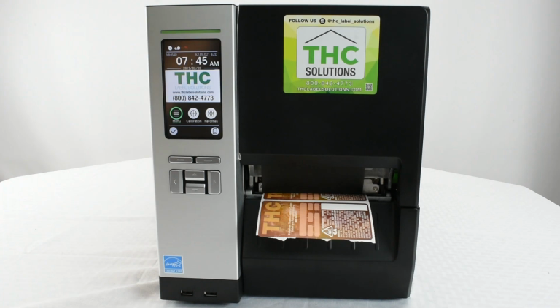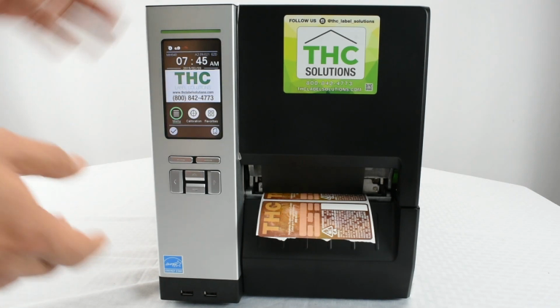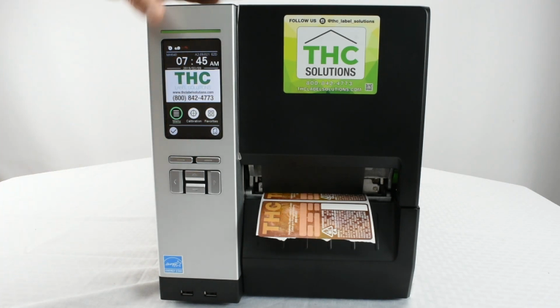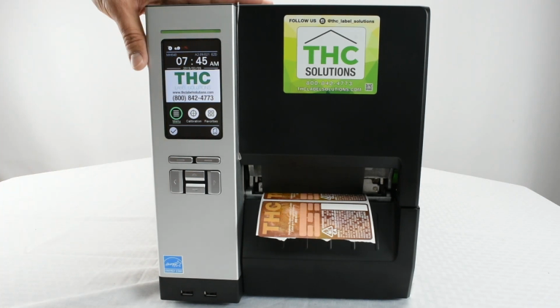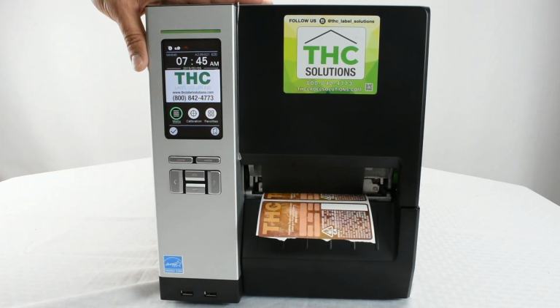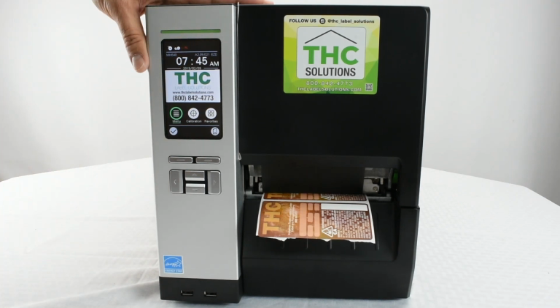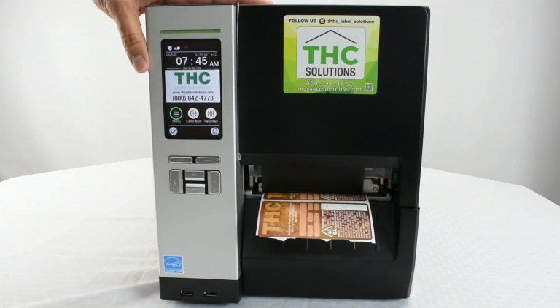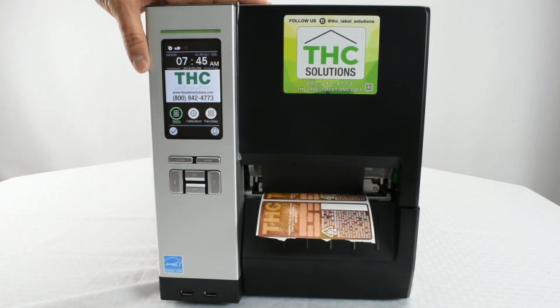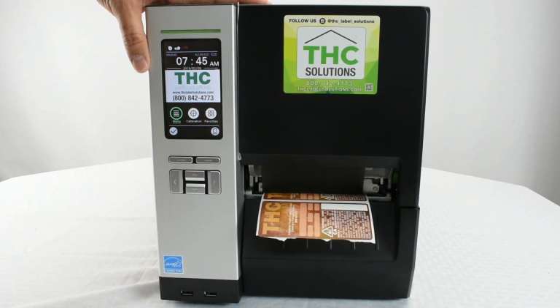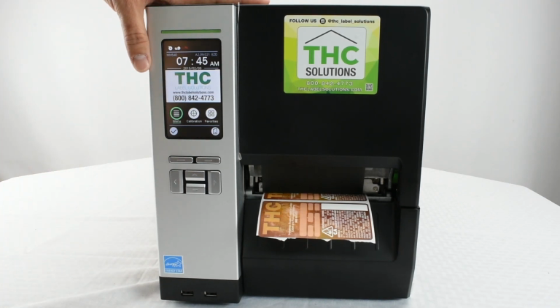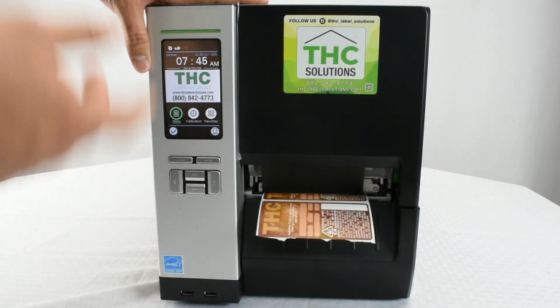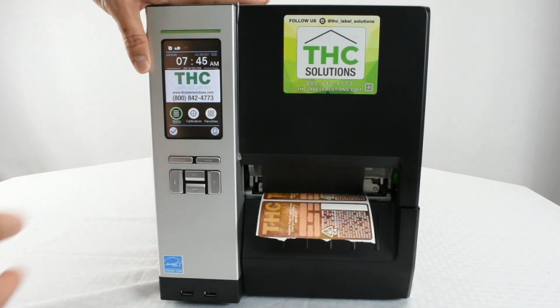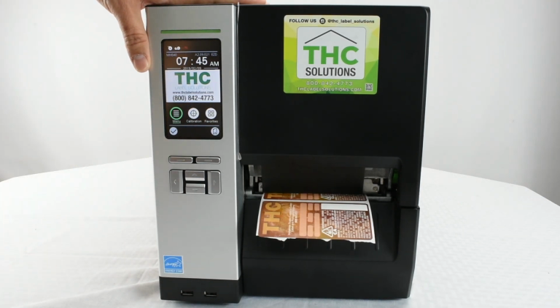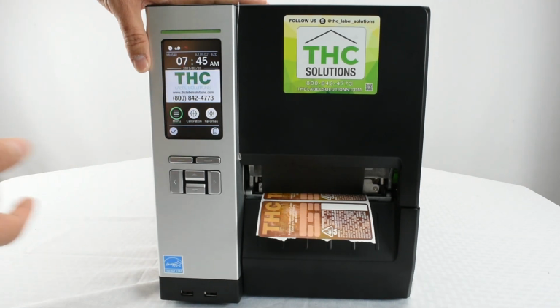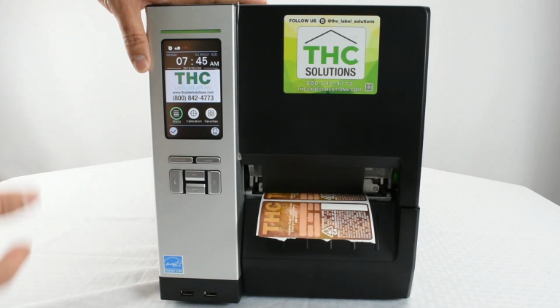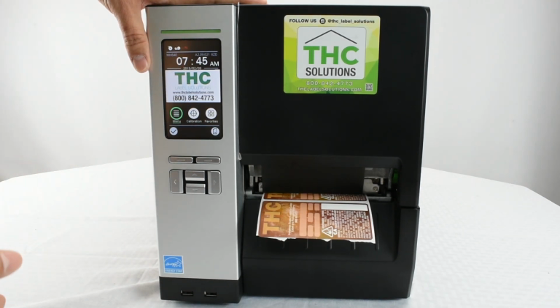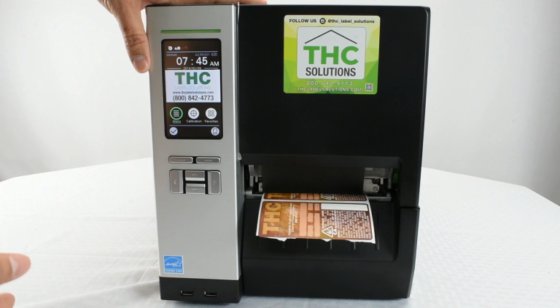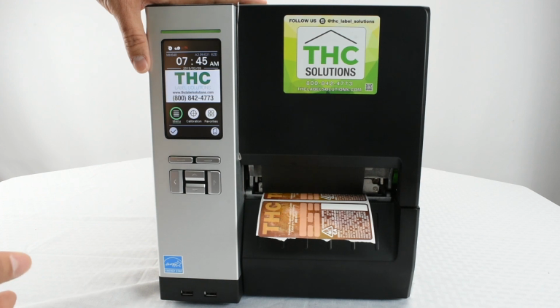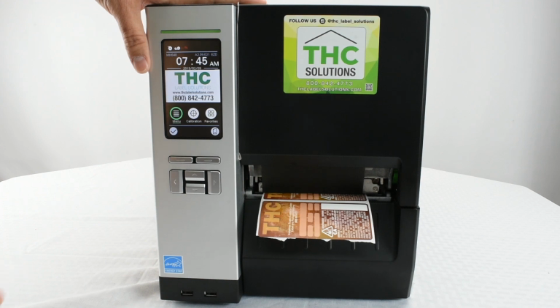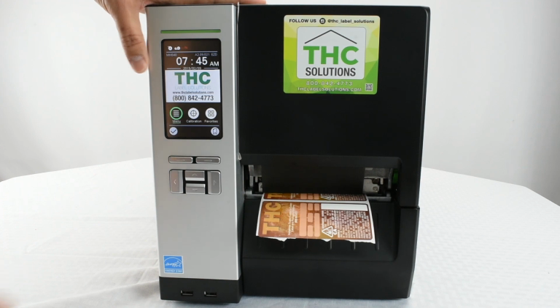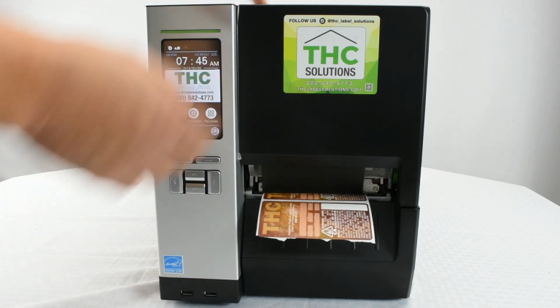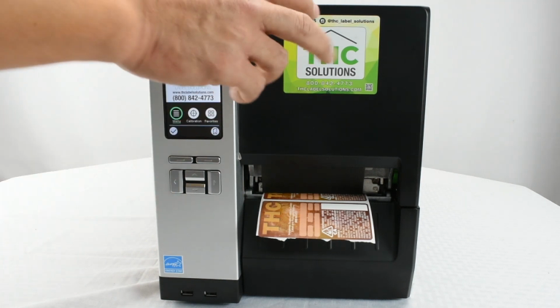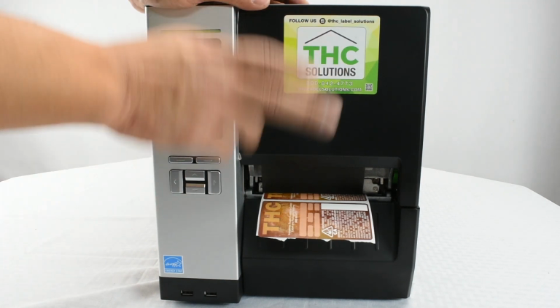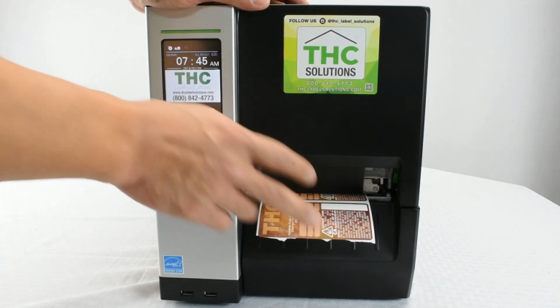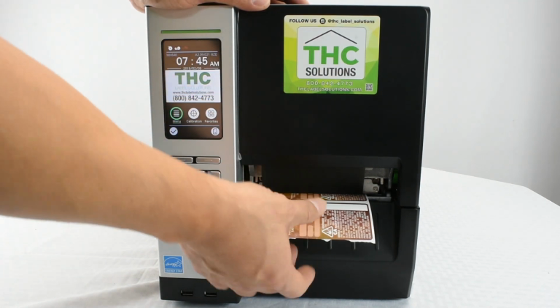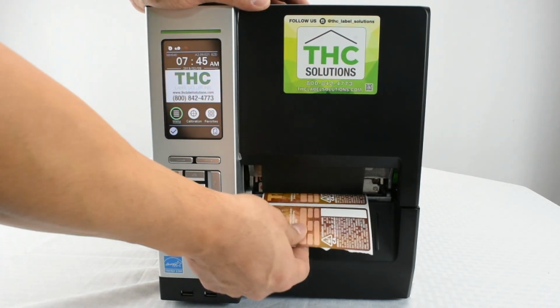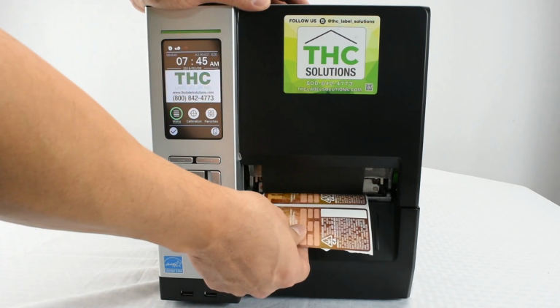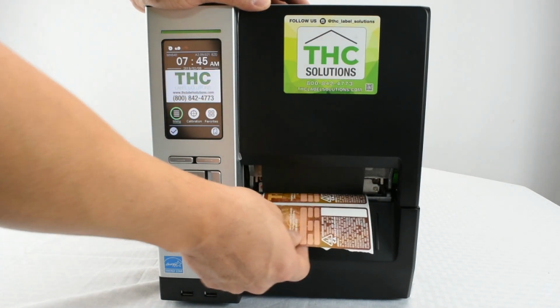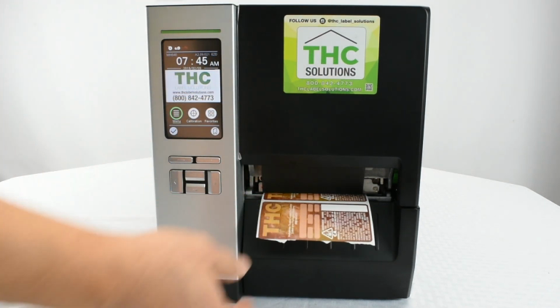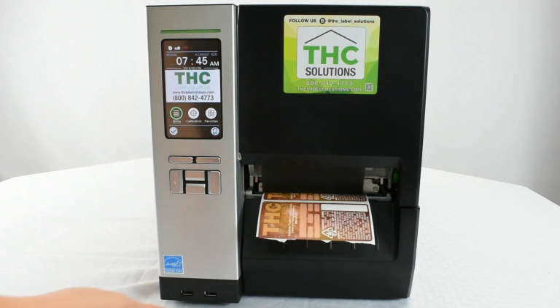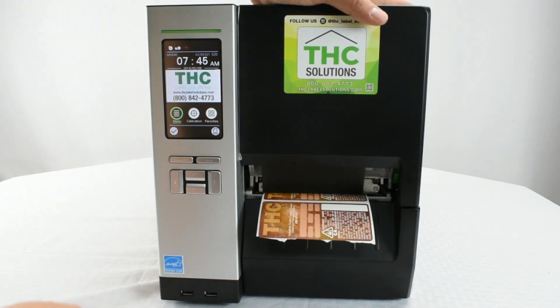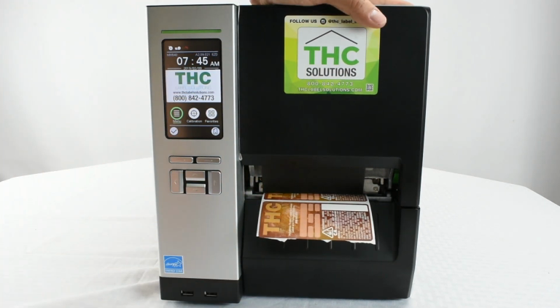Today we will show you how to calibrate your THC Ultra Industrial Printer System. Once your inks and labels are installed, go ahead and close down the cover.